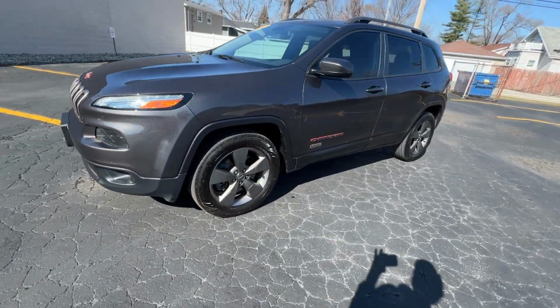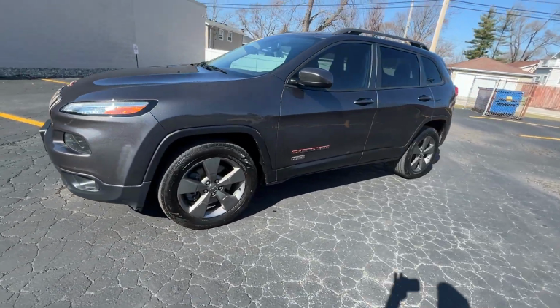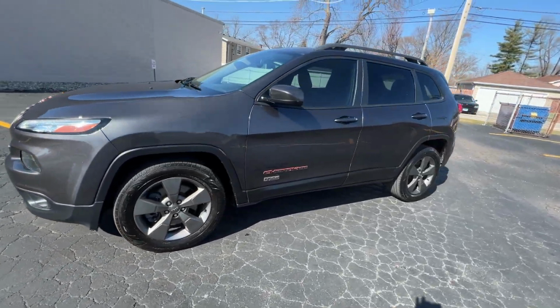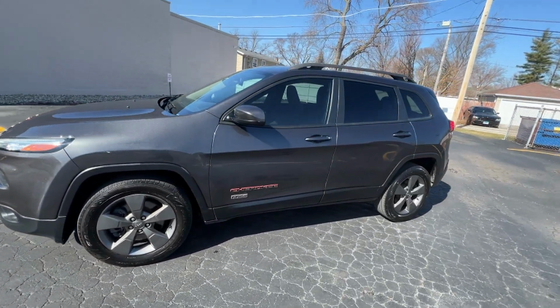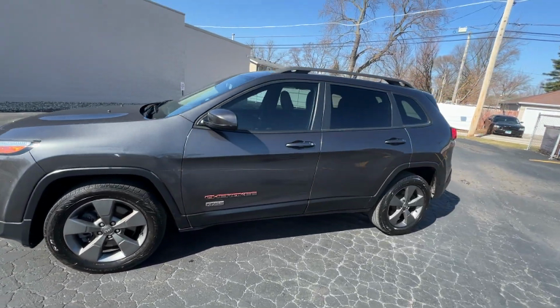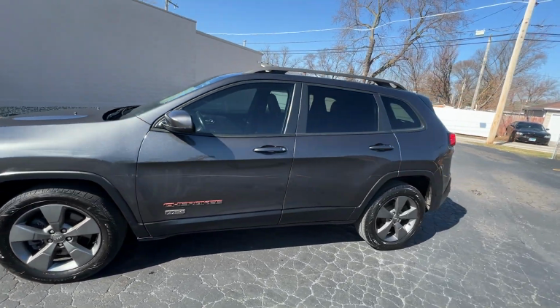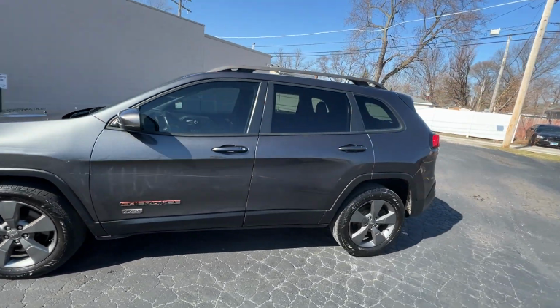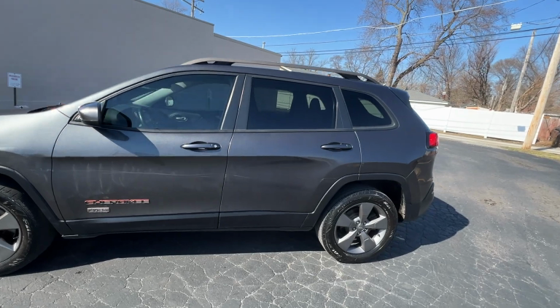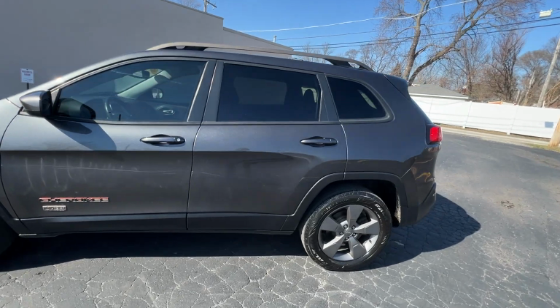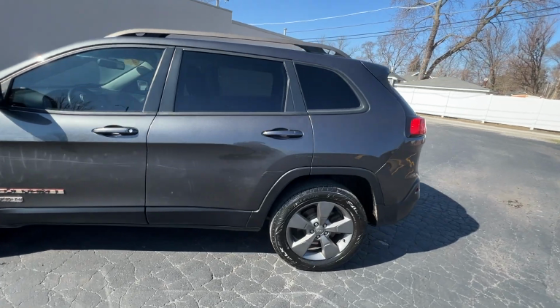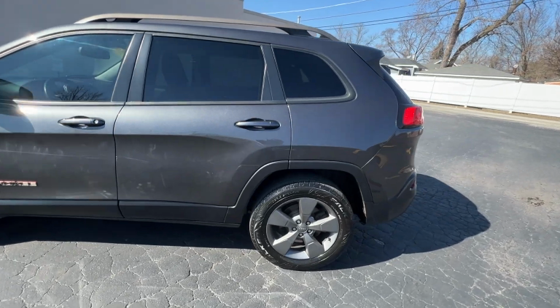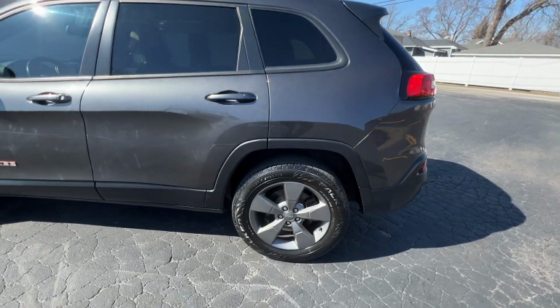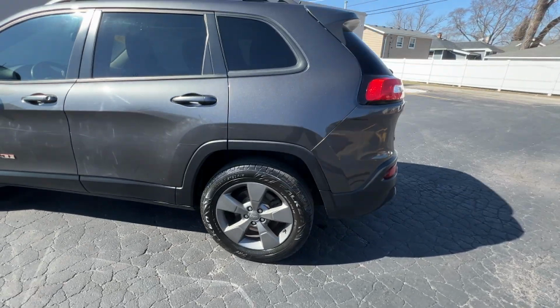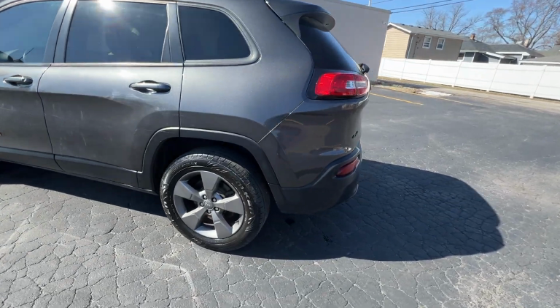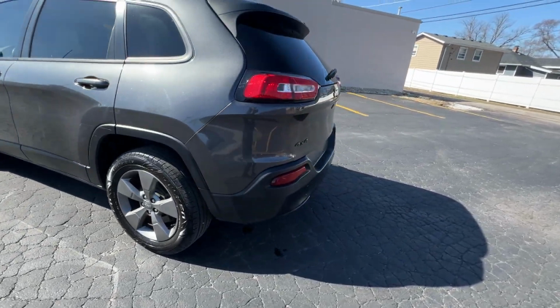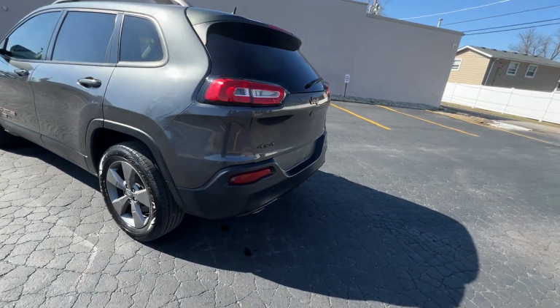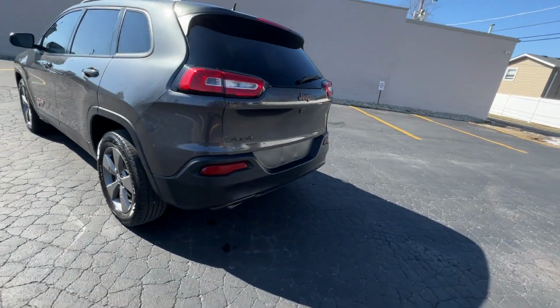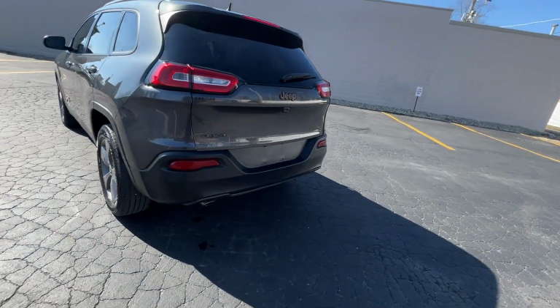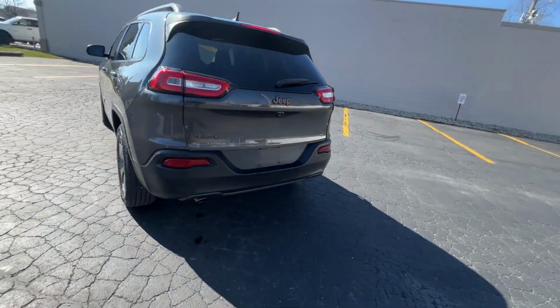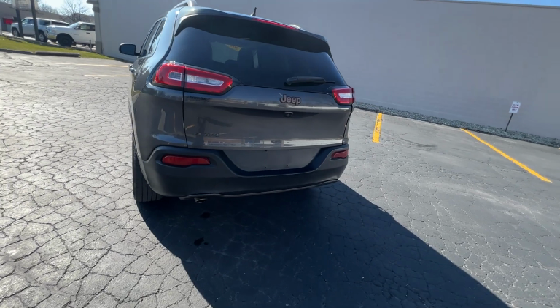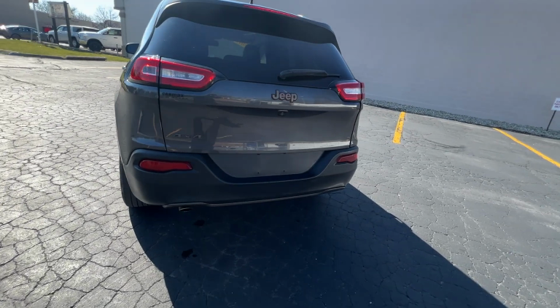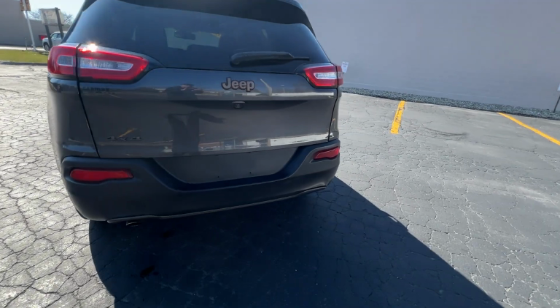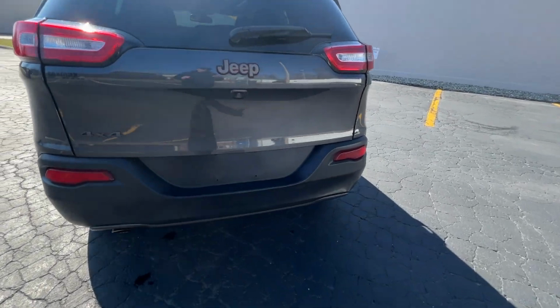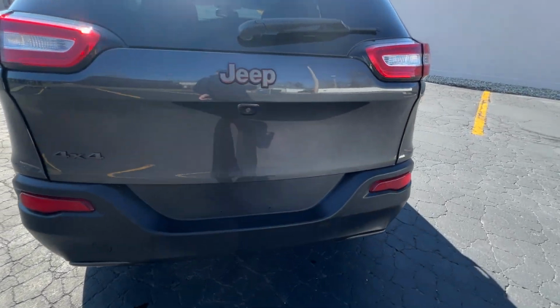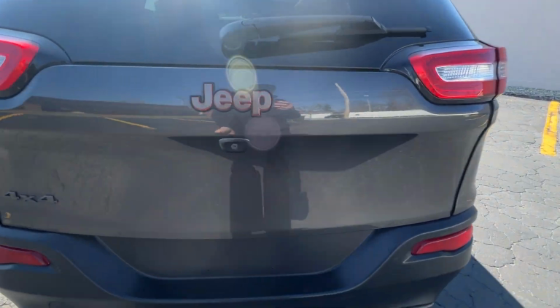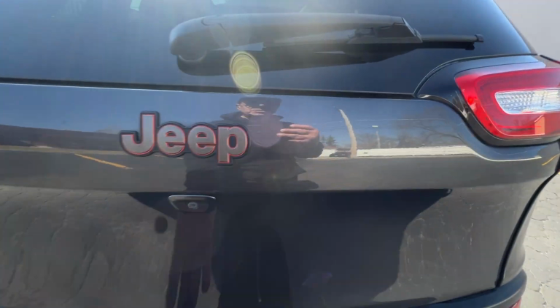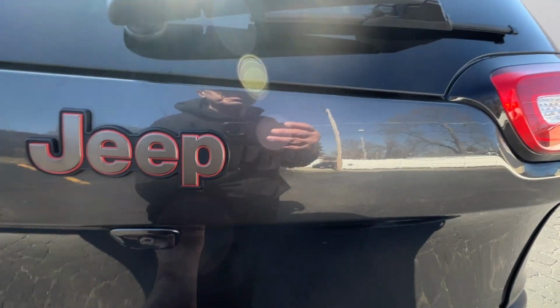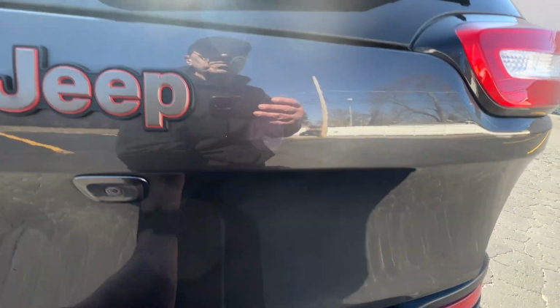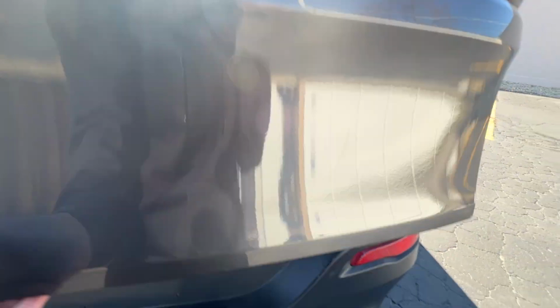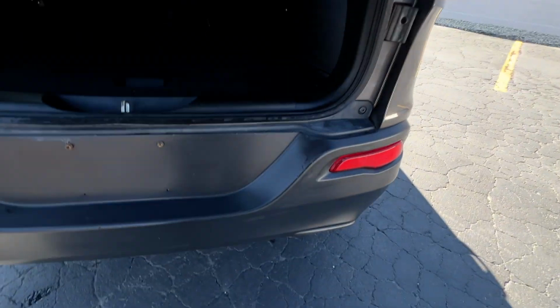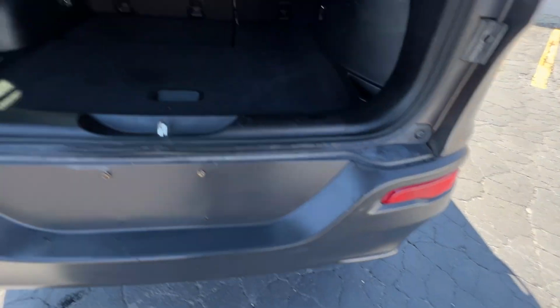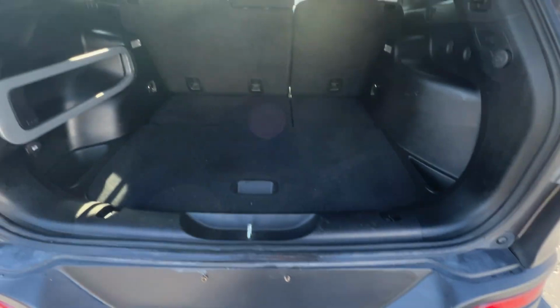It has Granite wheels, rear tinted glass, and vertical roof rails. It's four wheel drive with select terrain suspension control, allowing you to adjust the suspension for rock, sand, or snow.